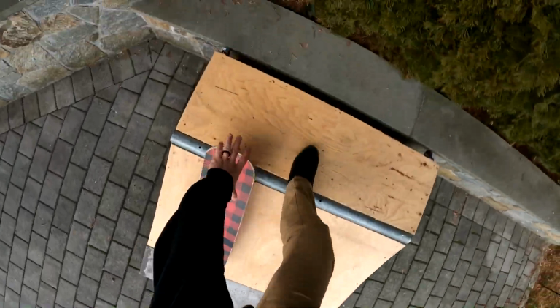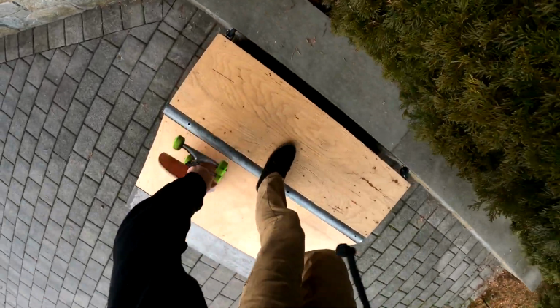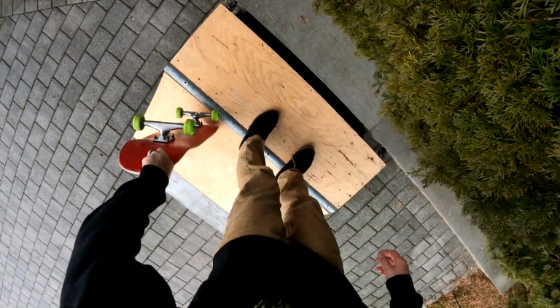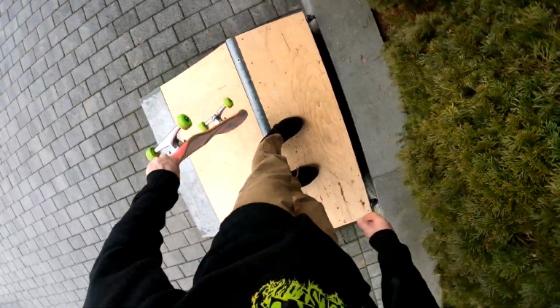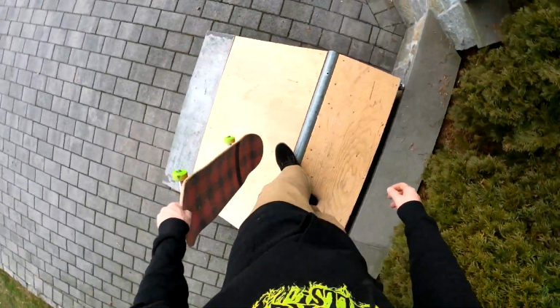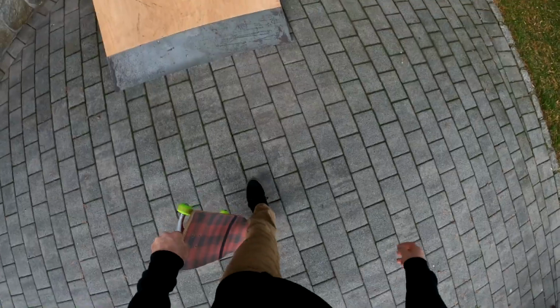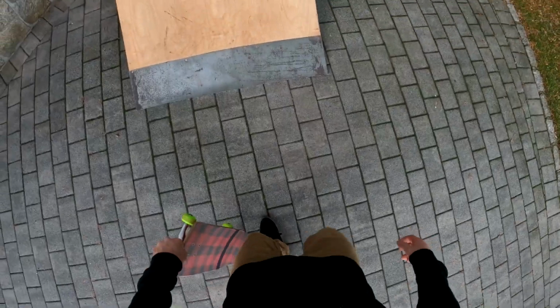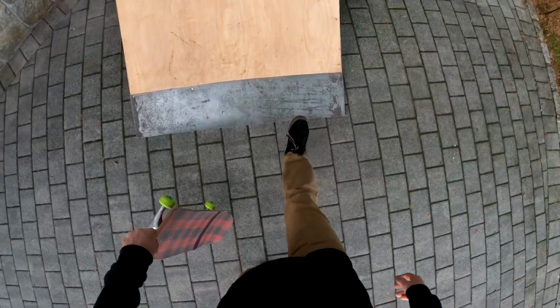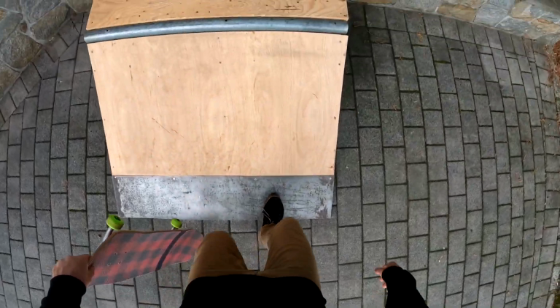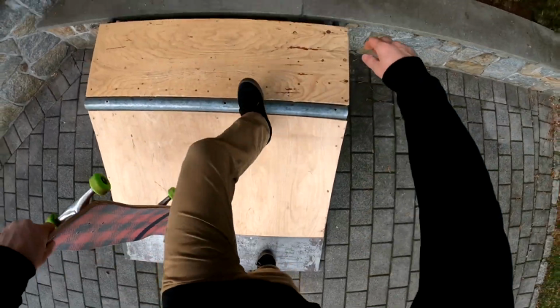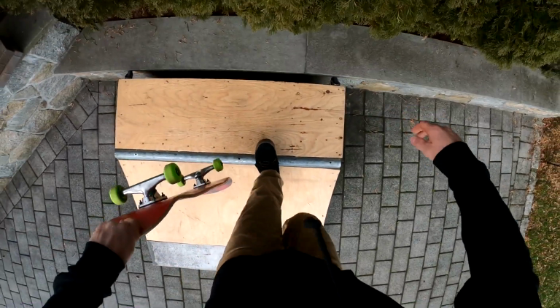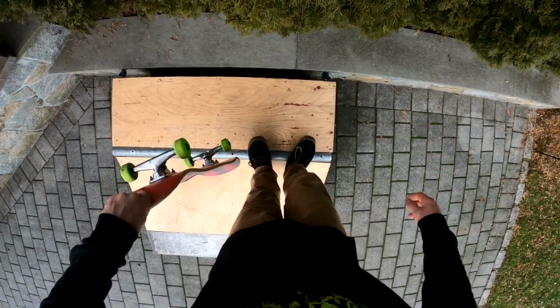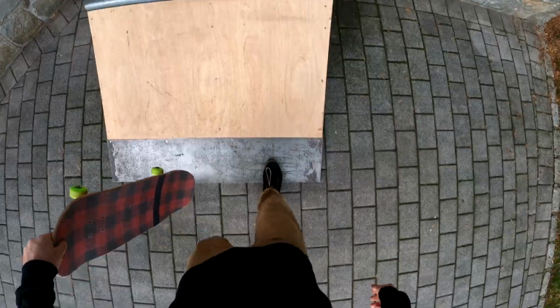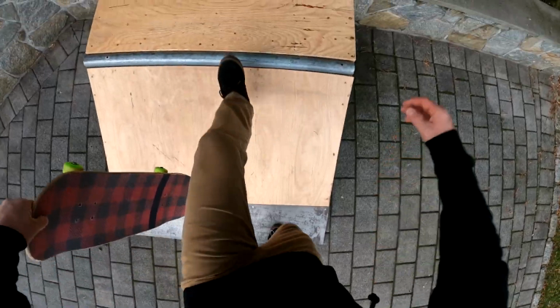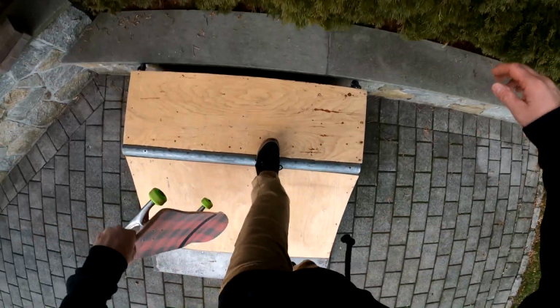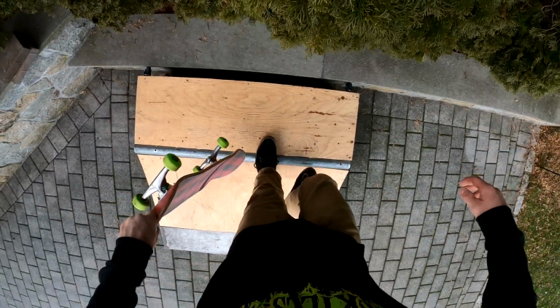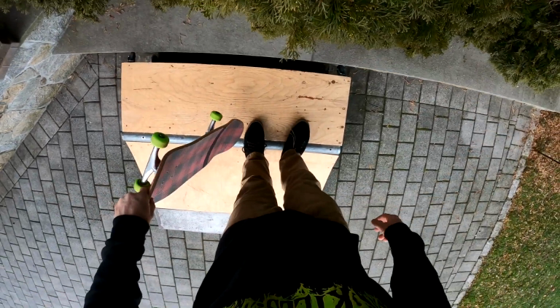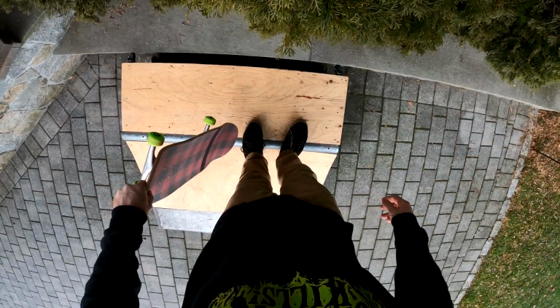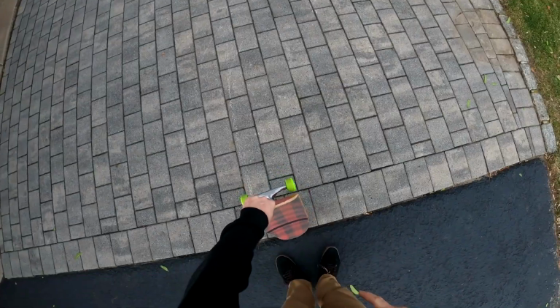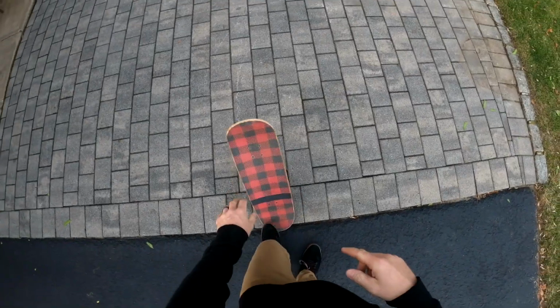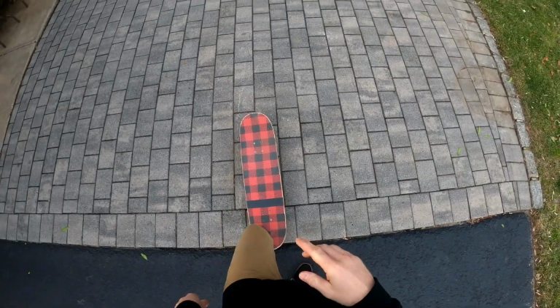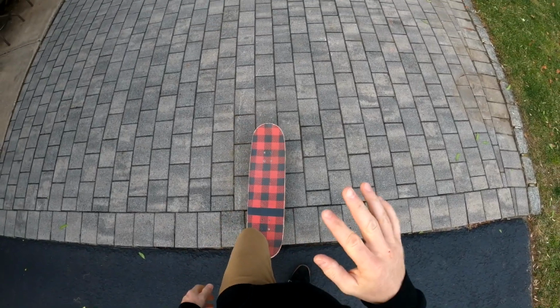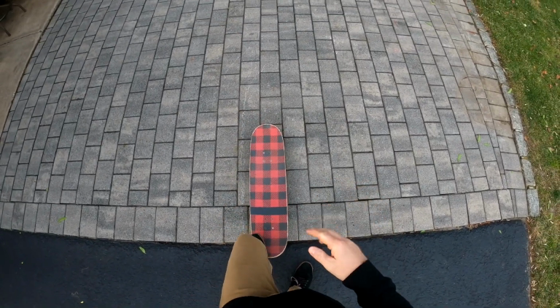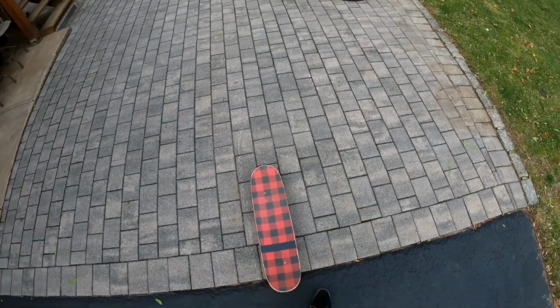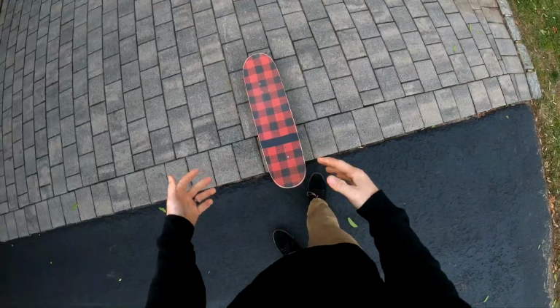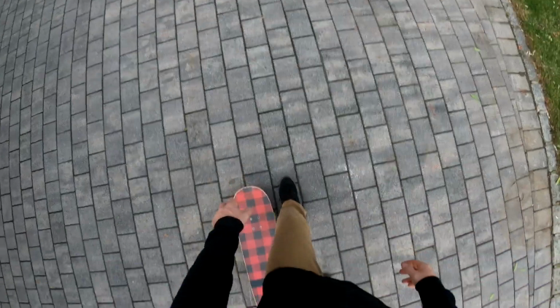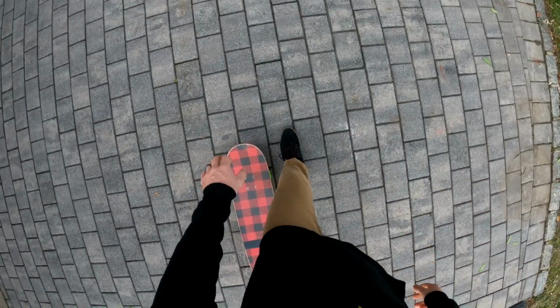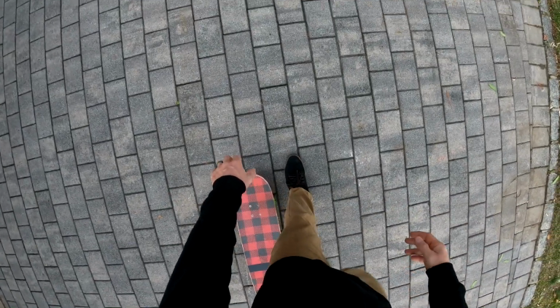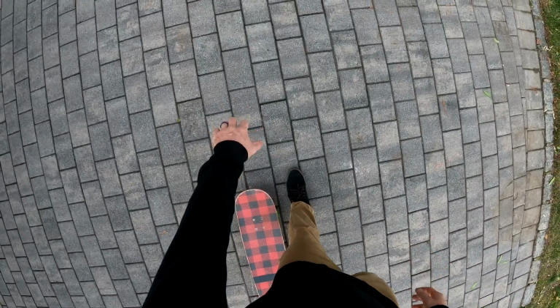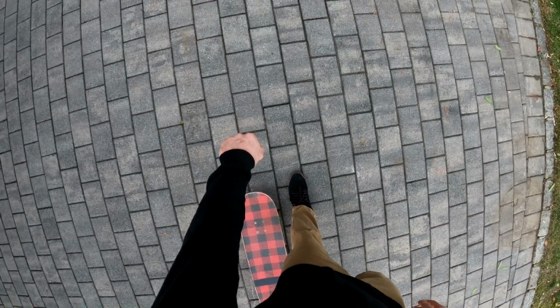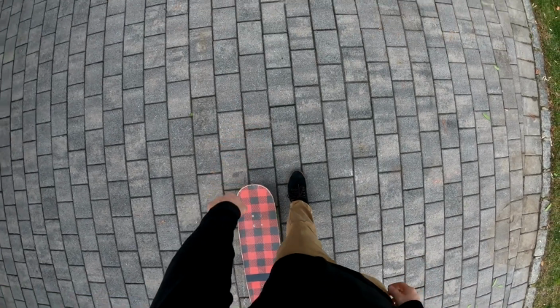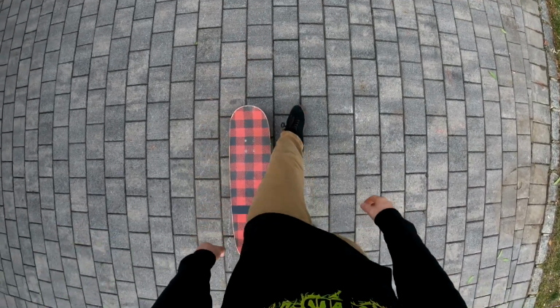So it's a one, two, three — right, left, both. A one, two, three — you're kind of running up the transition. You're gonna be leaning on the coping as you're grabbing the board.